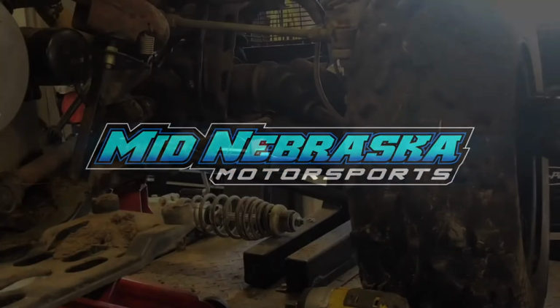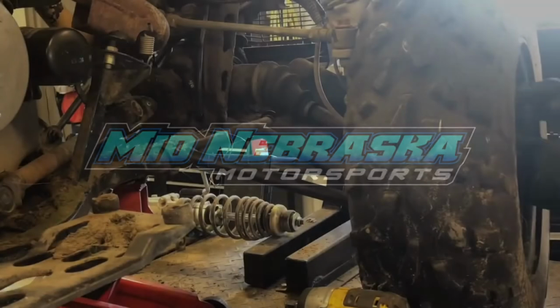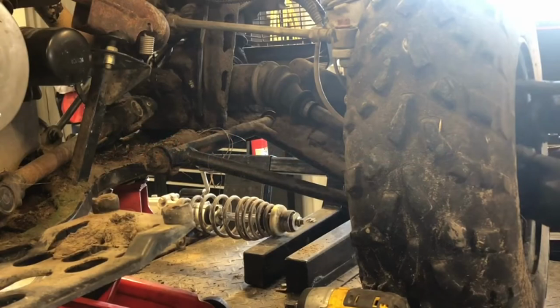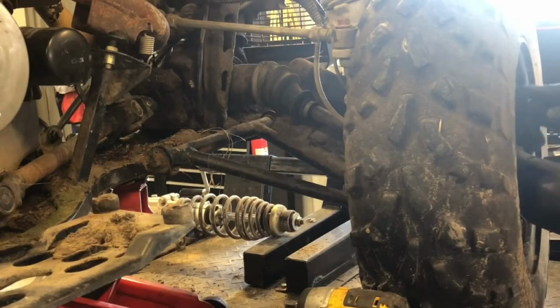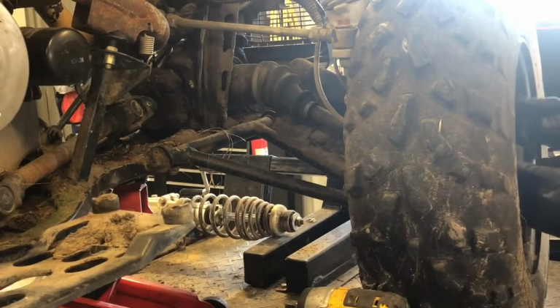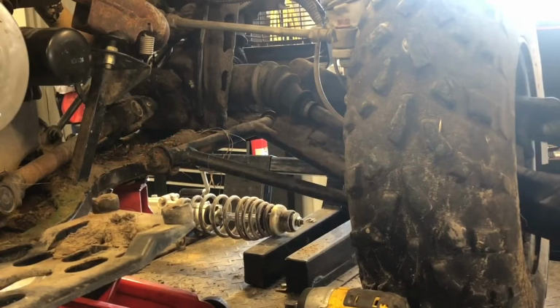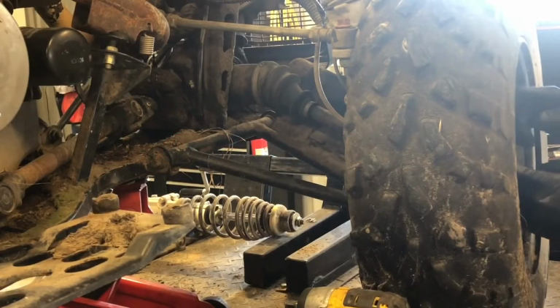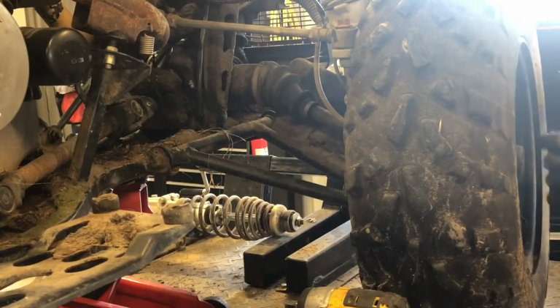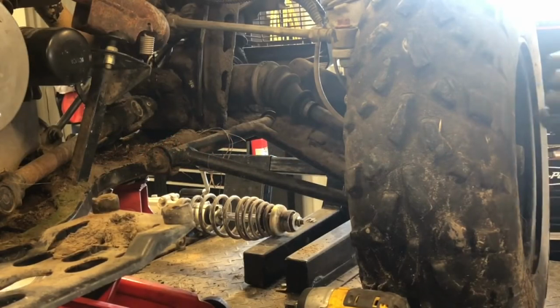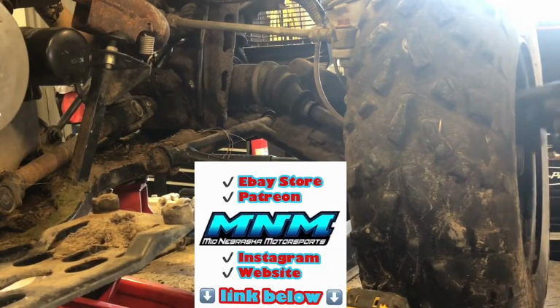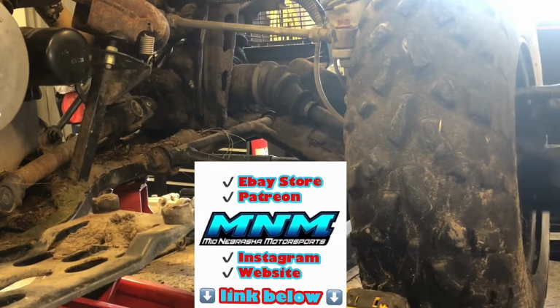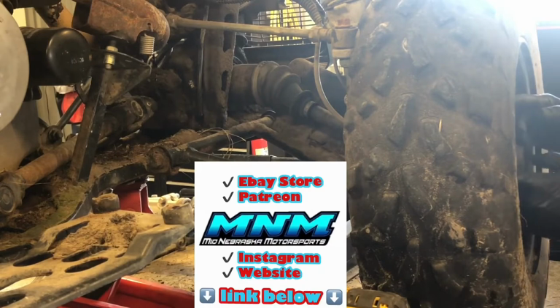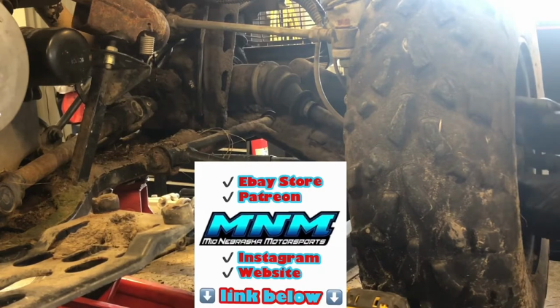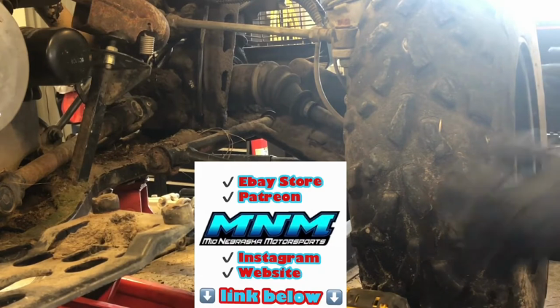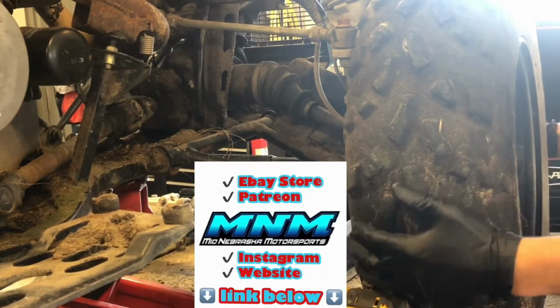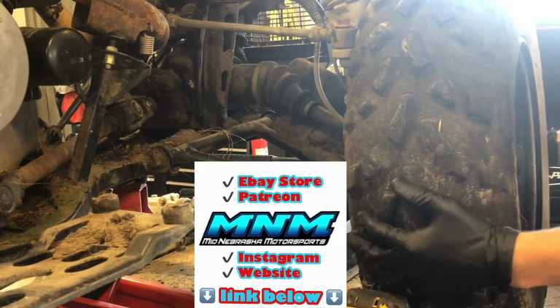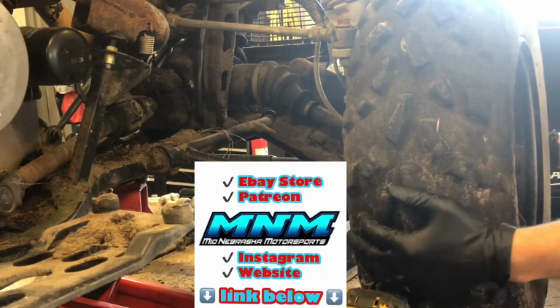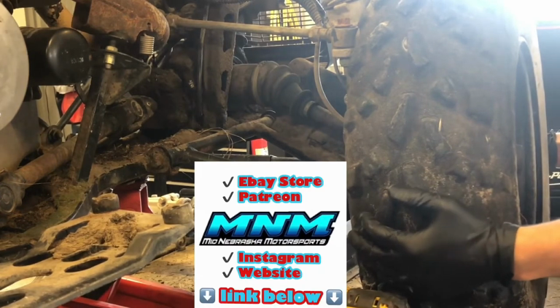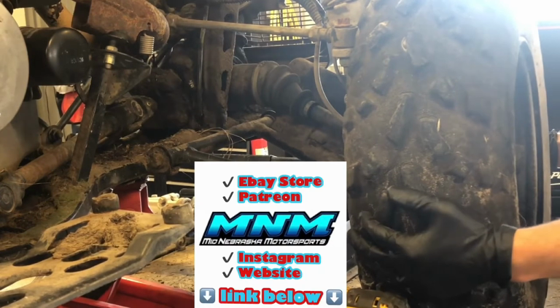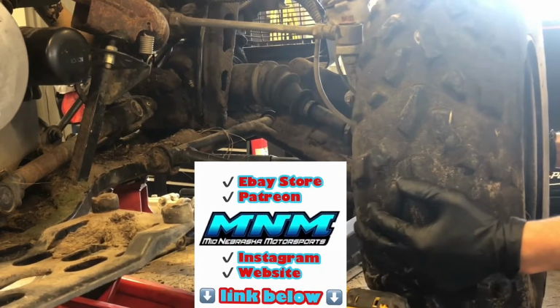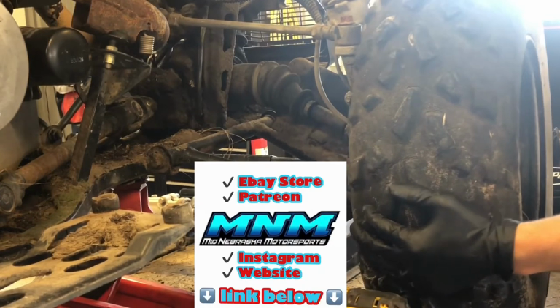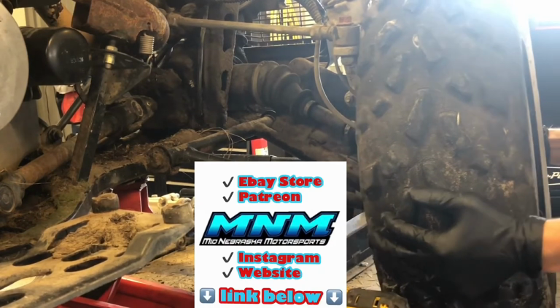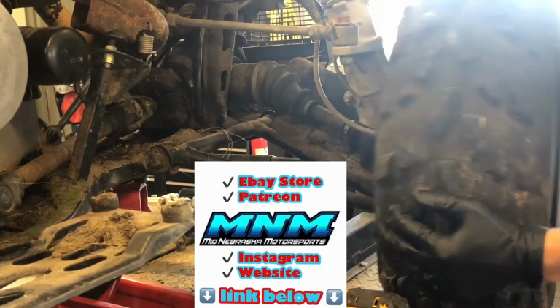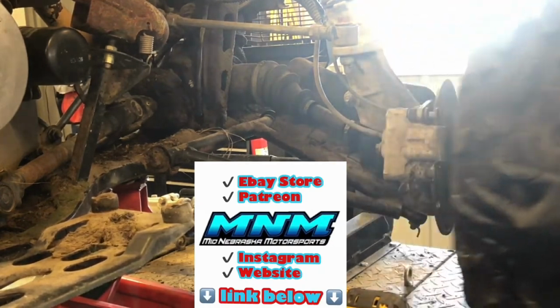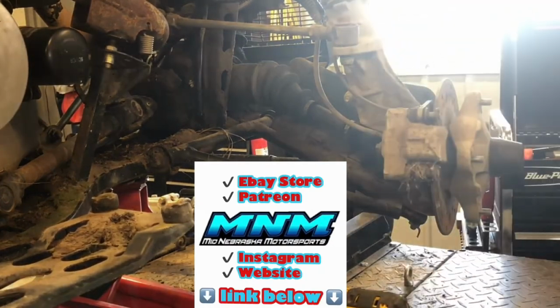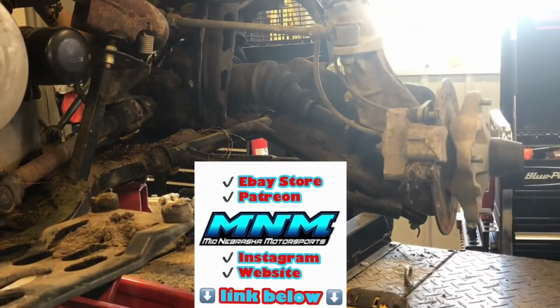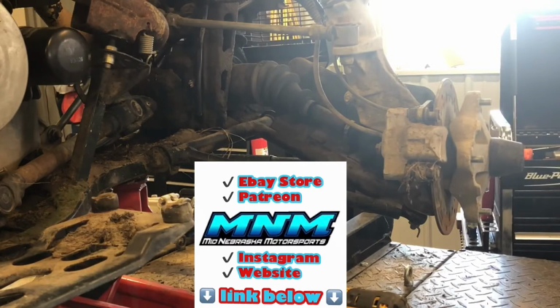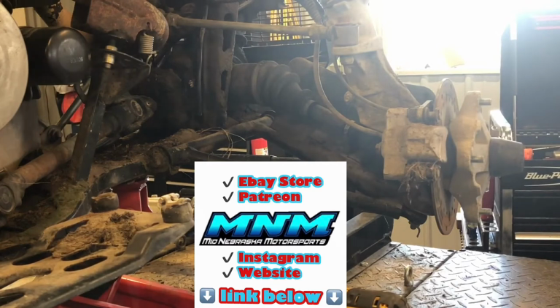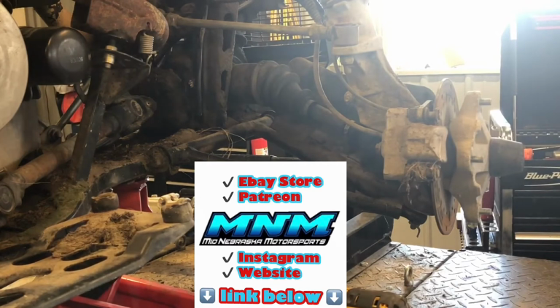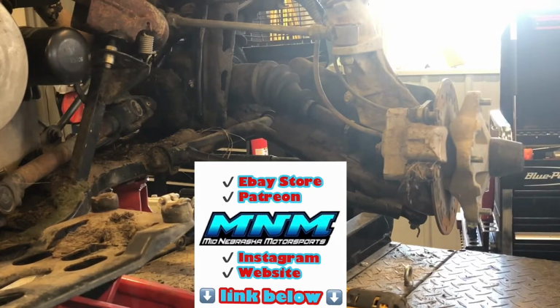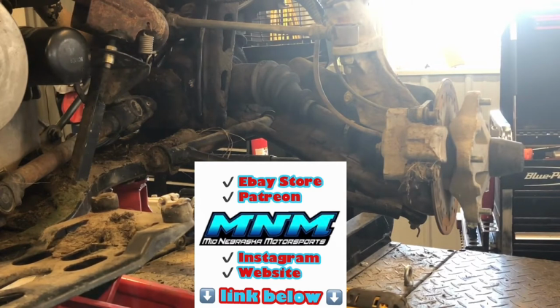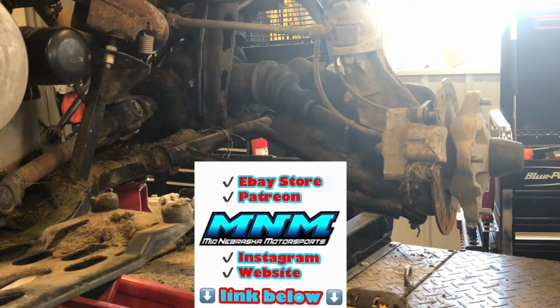We've got four 14-millimeter lug nuts holding this wheel and tire on here, so we've pulled those and then I'm going to go ahead and pull this front wheel off. You can see a little bit there what we have going on.